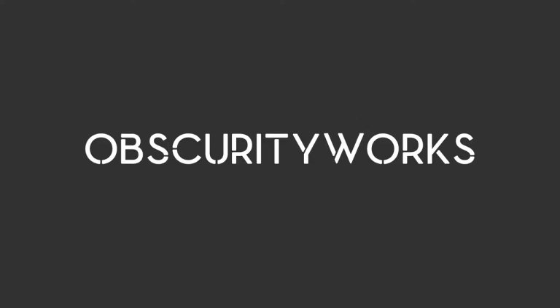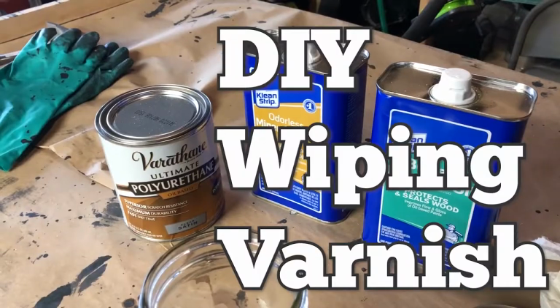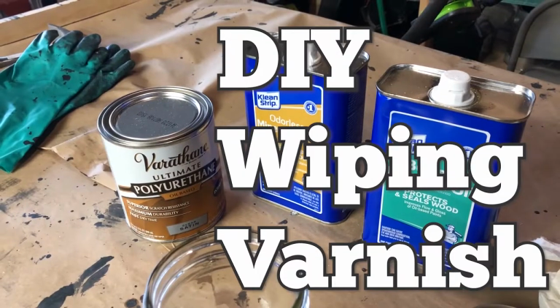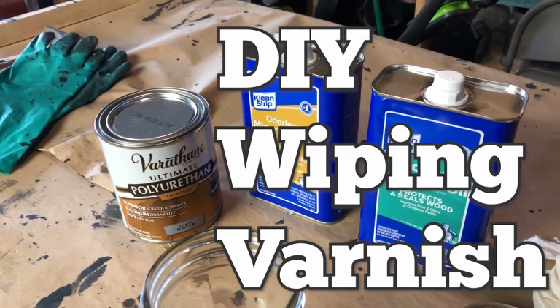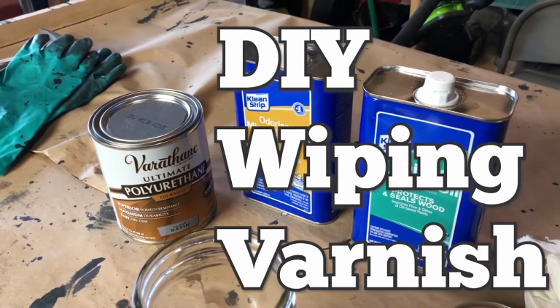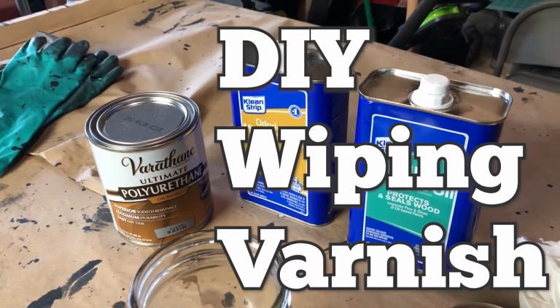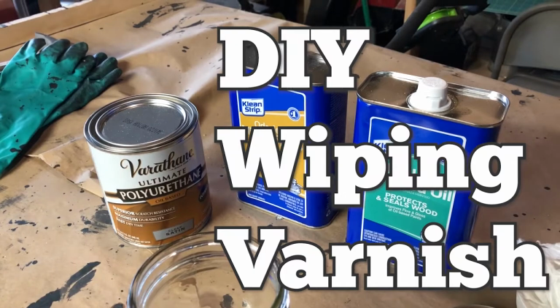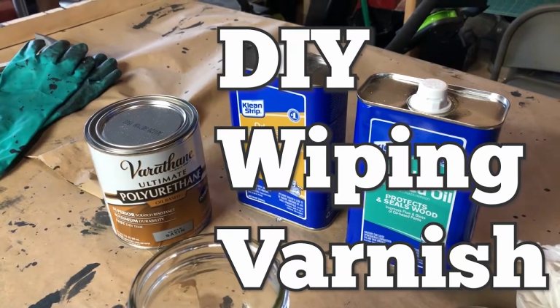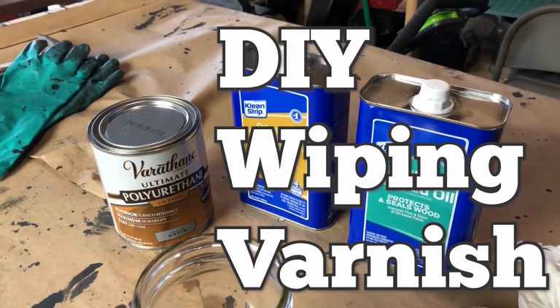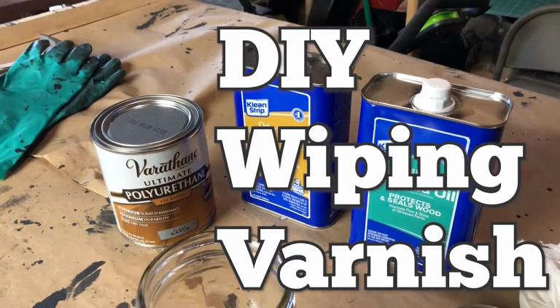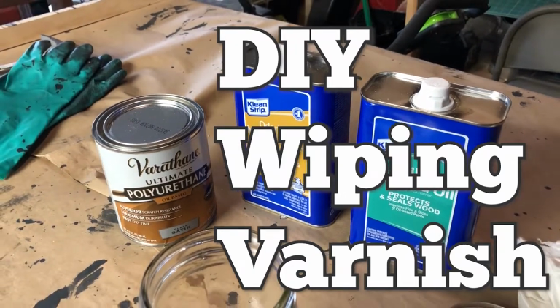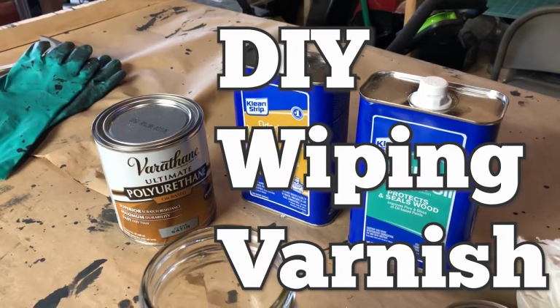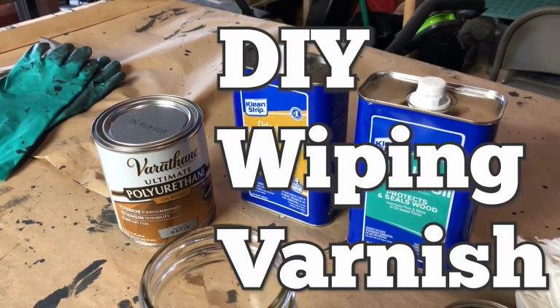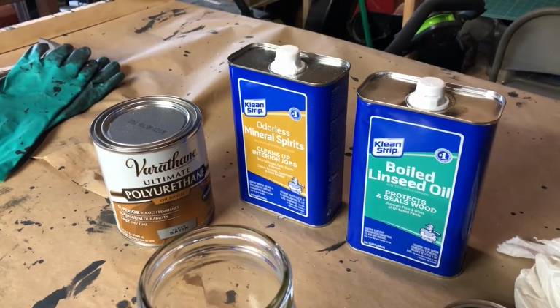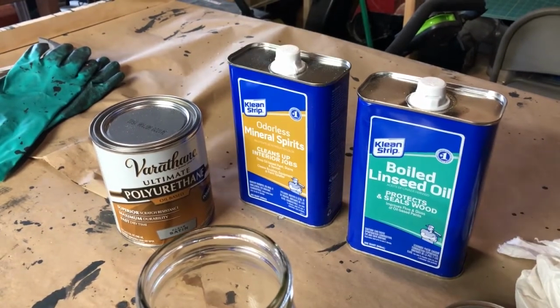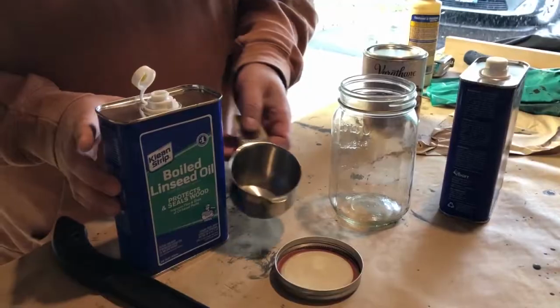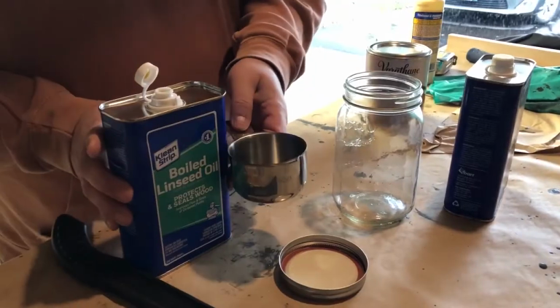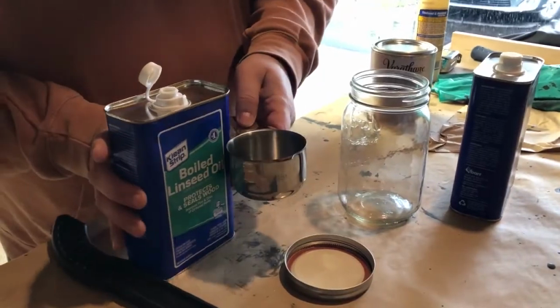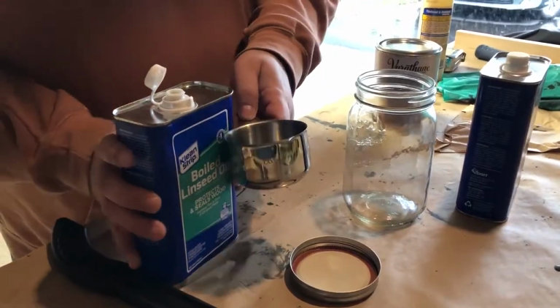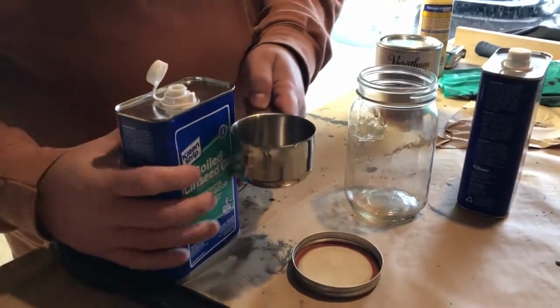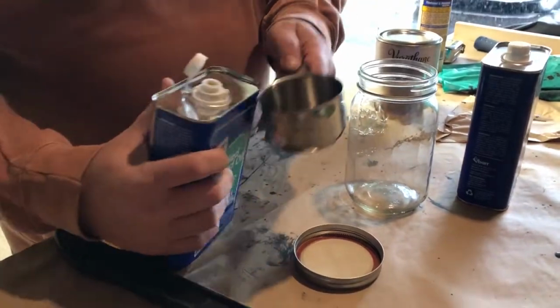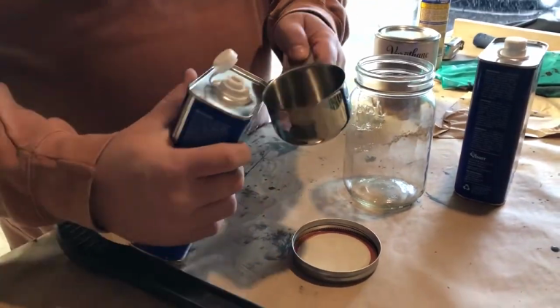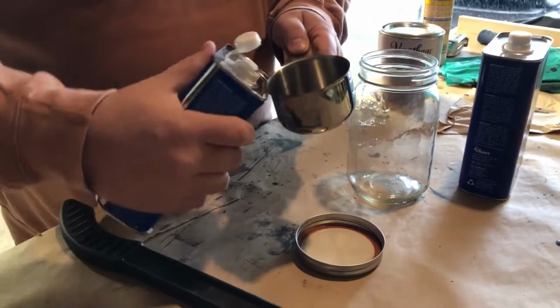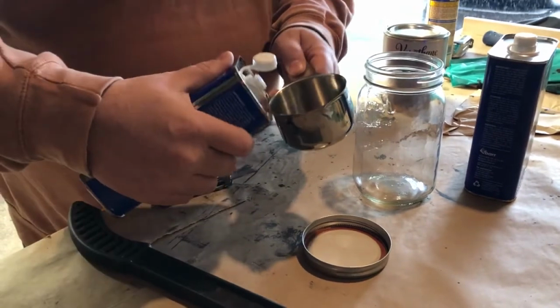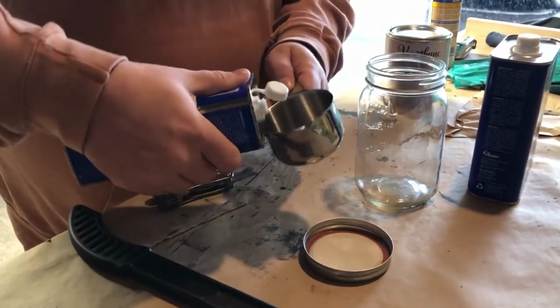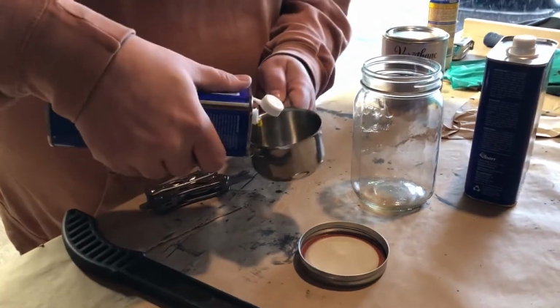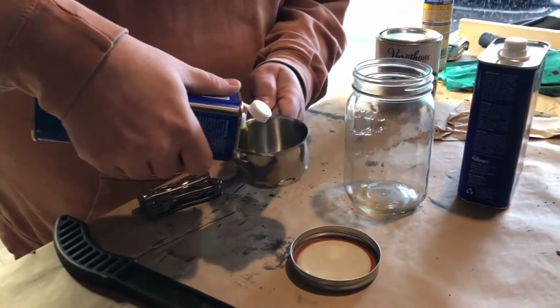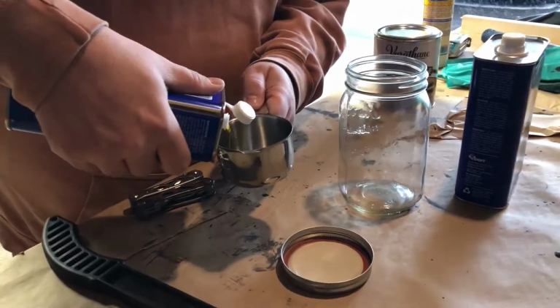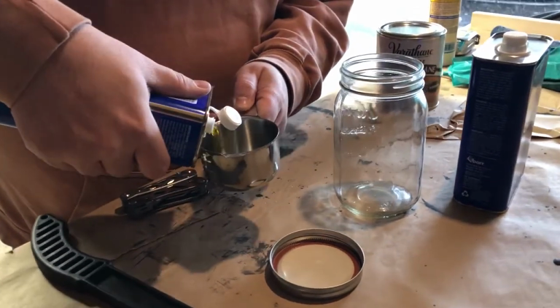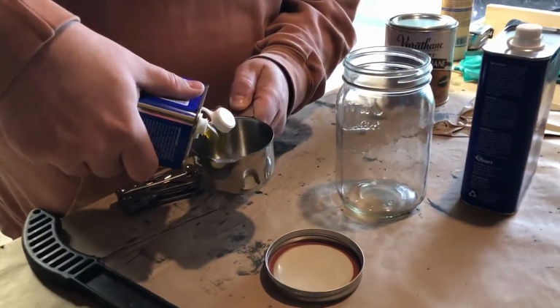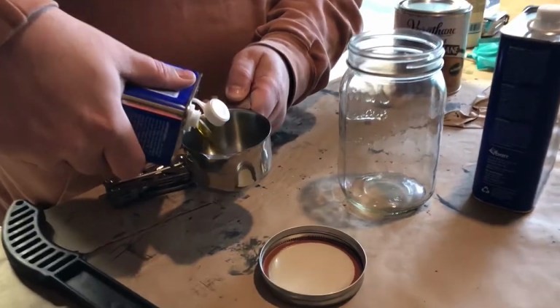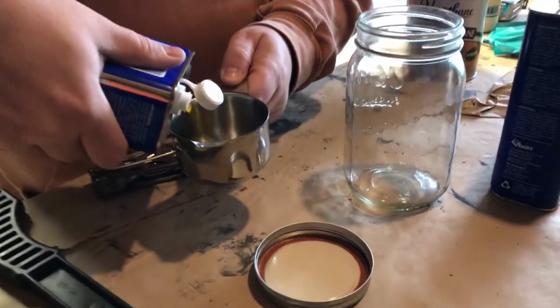Welcome to Obscurity Works. Today we are making DIY Wiping Varnish, which if you've ever had anybody tell you they've got a secret family recipe for a finish that's easy to apply and doesn't require sanding, this is probably what they were talking about.